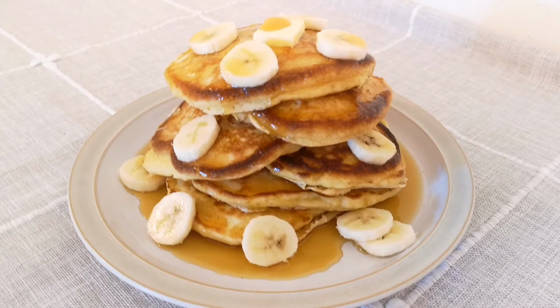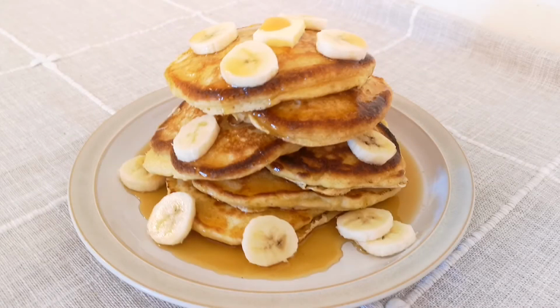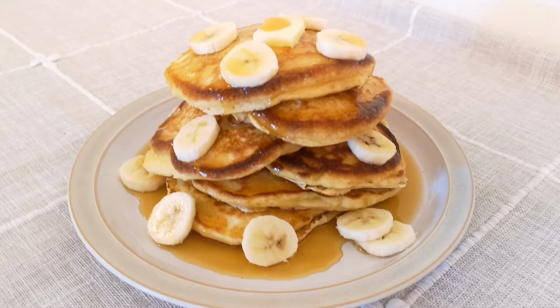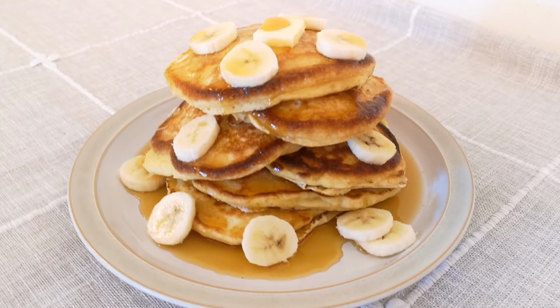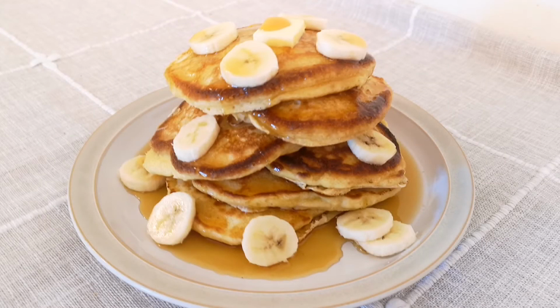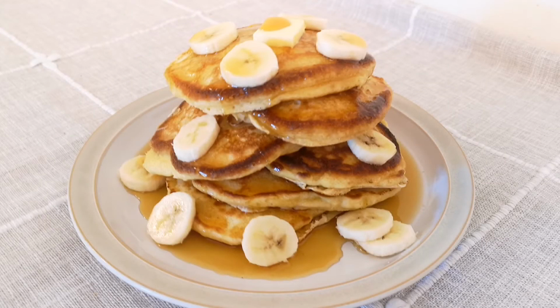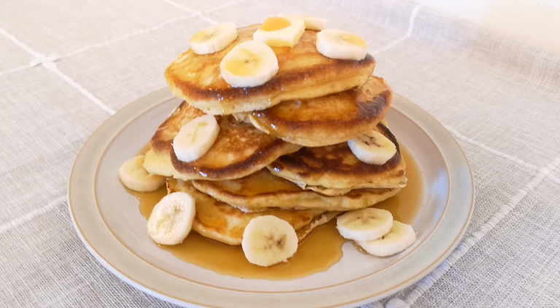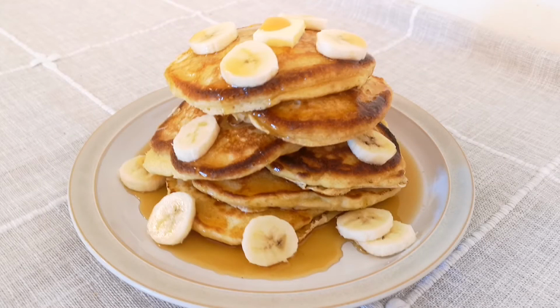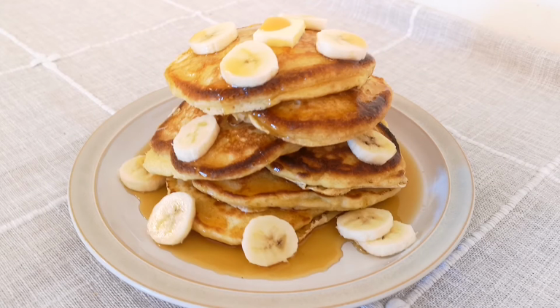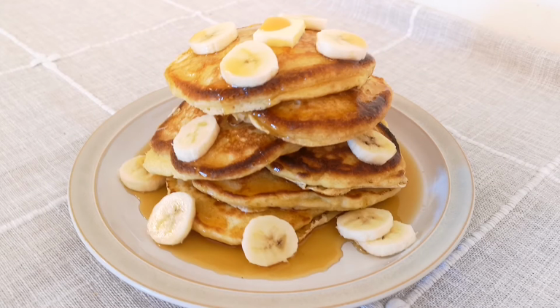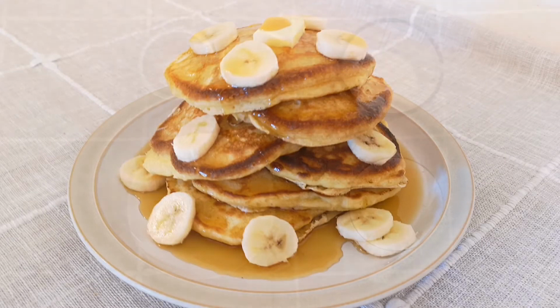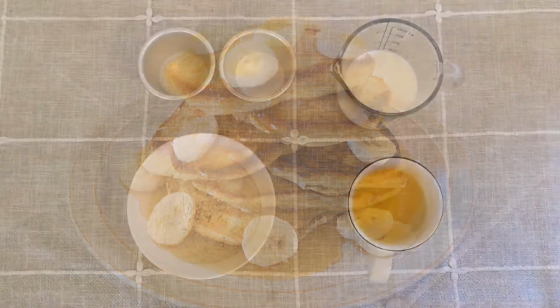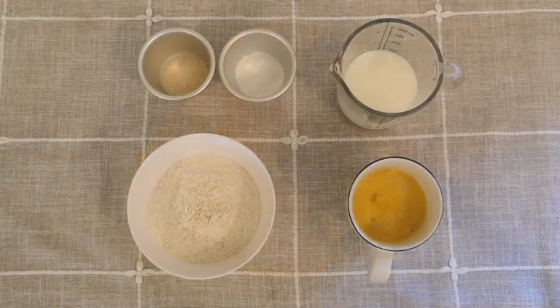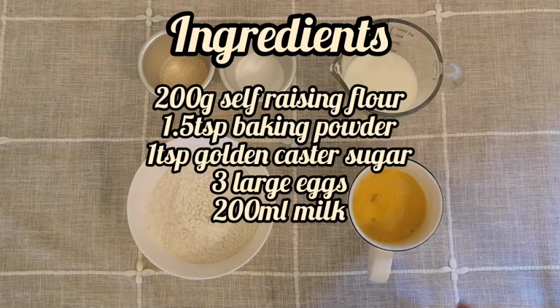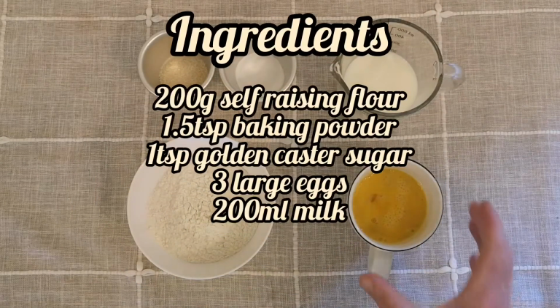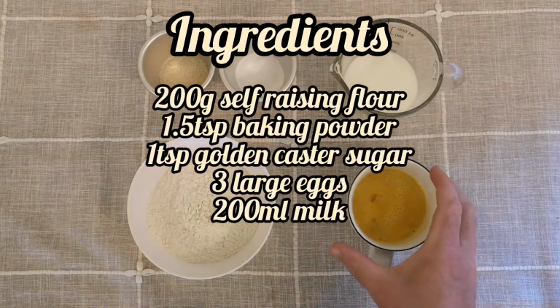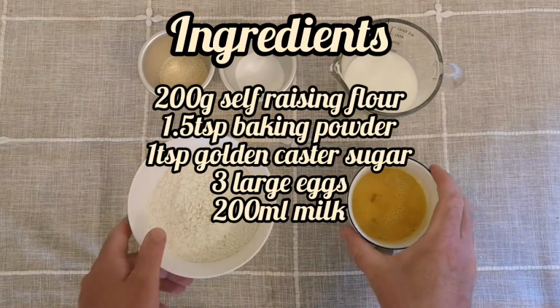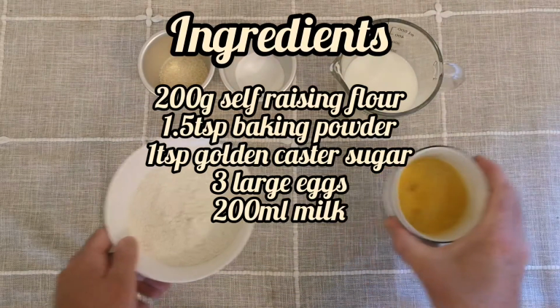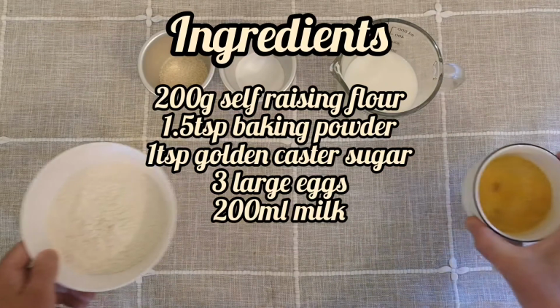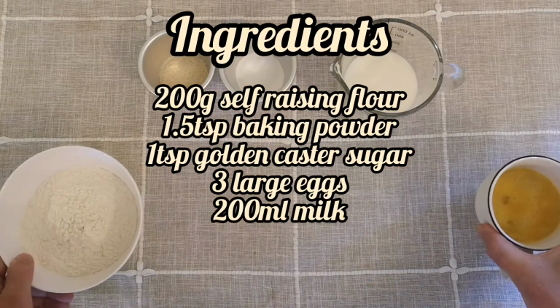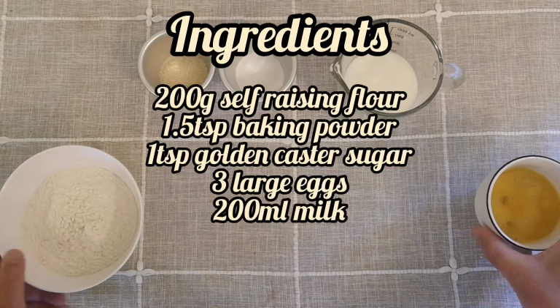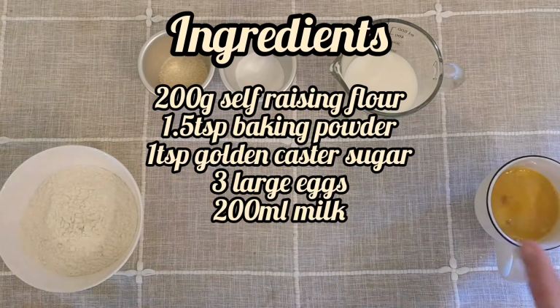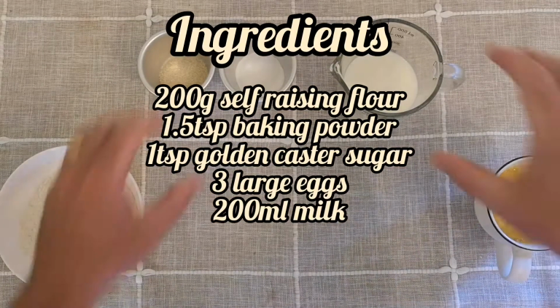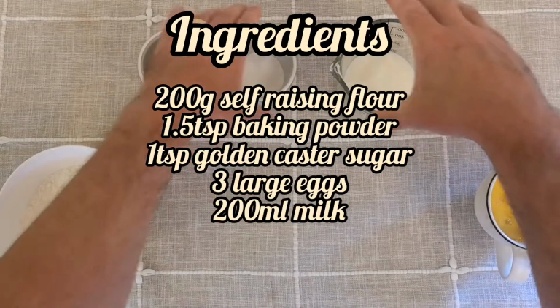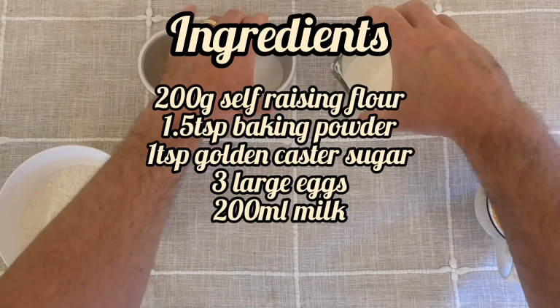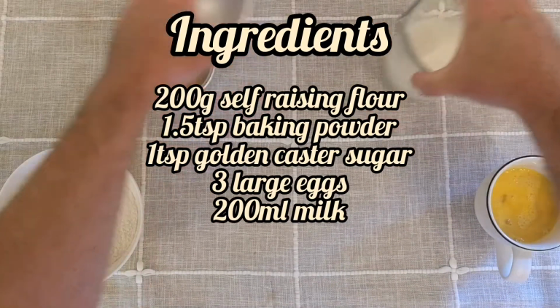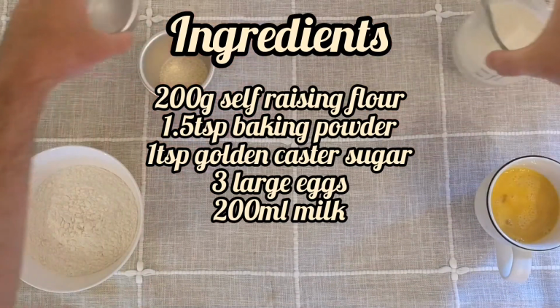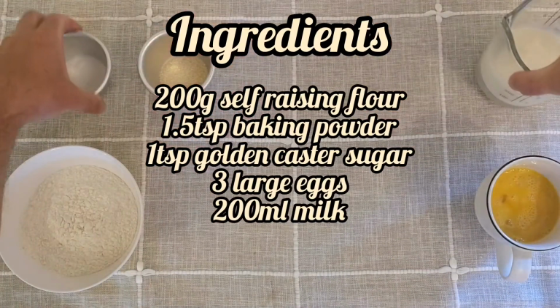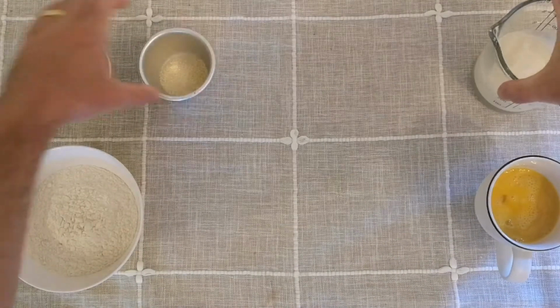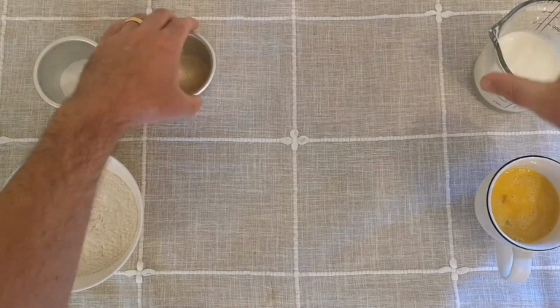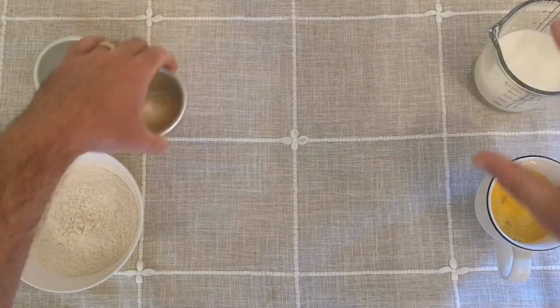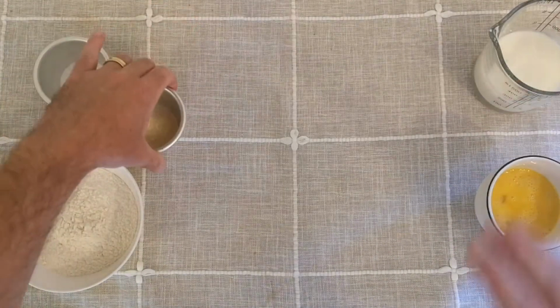It's easy to make pancakes at home, but if you want to make super soft and fluffy pancakes, I've got a couple of tips to share with you that will elevate your pancakes to the next level.